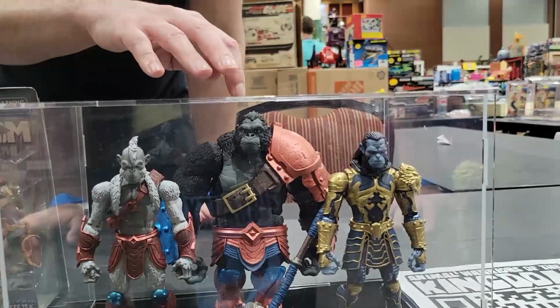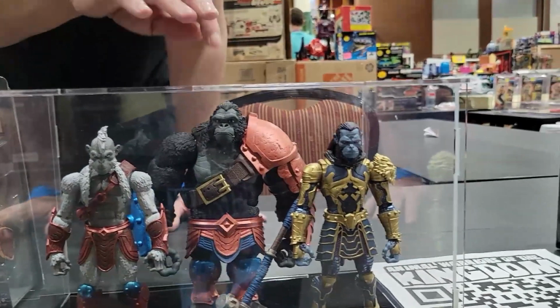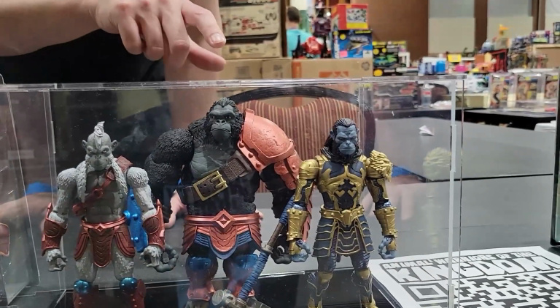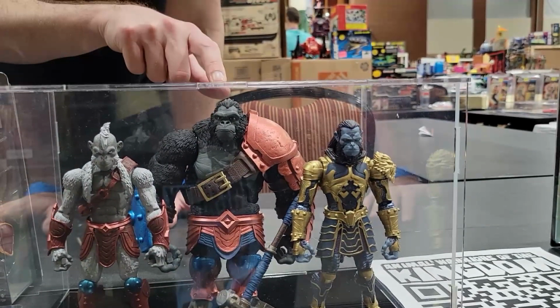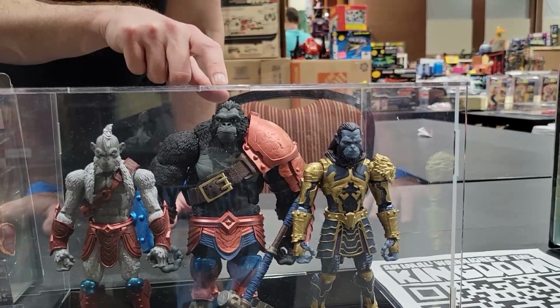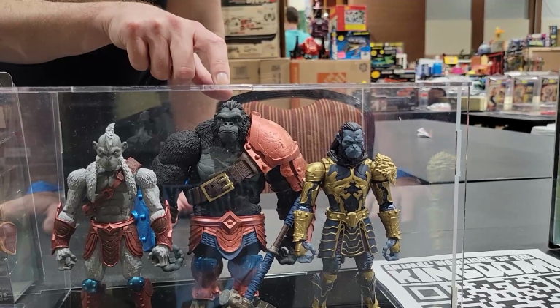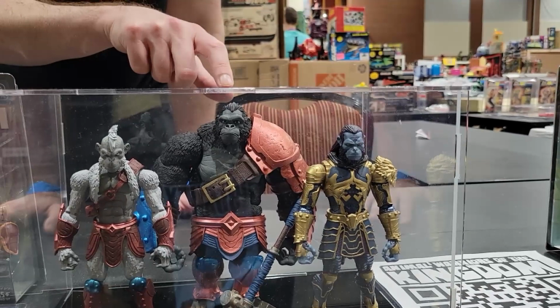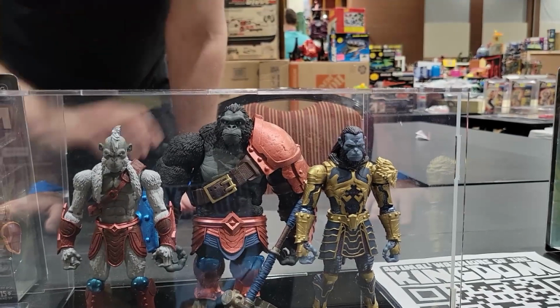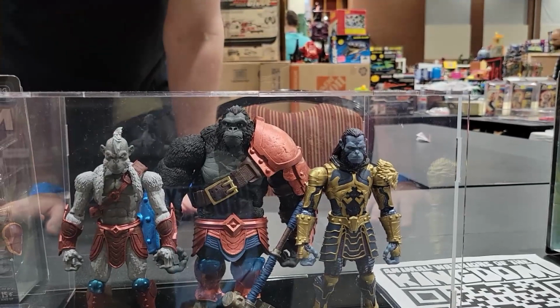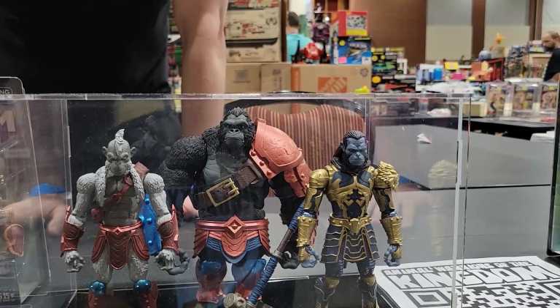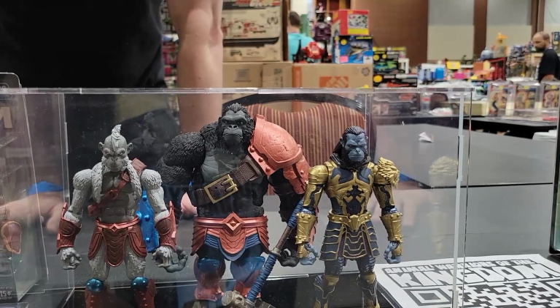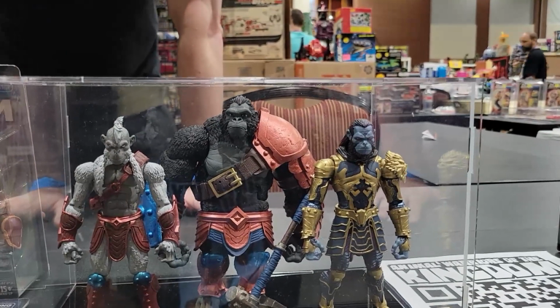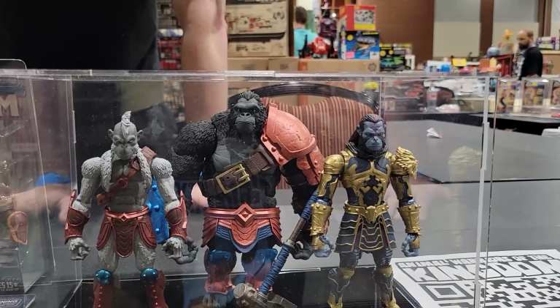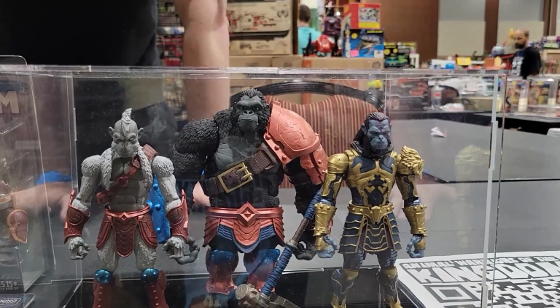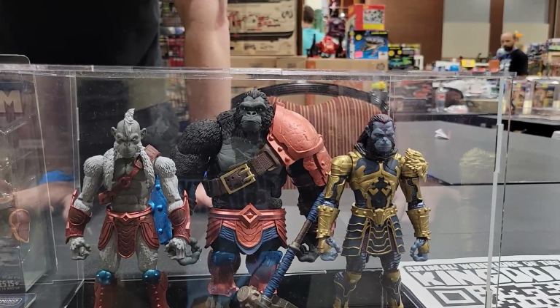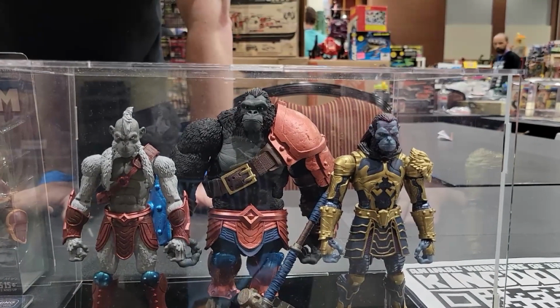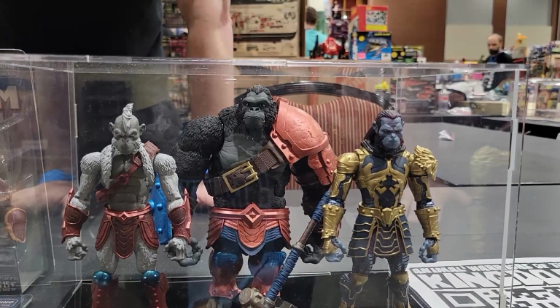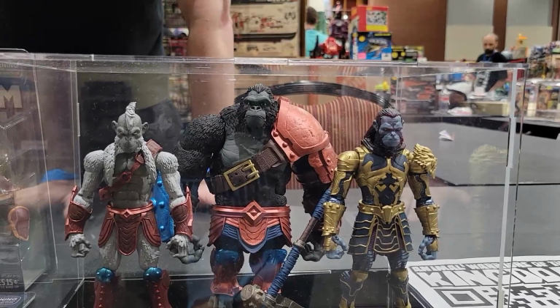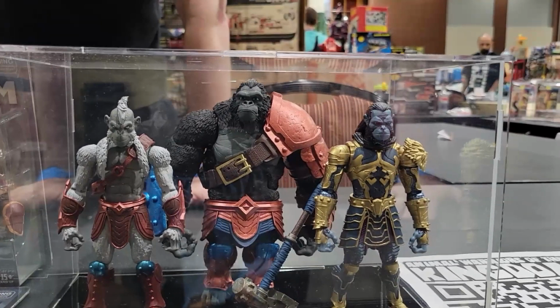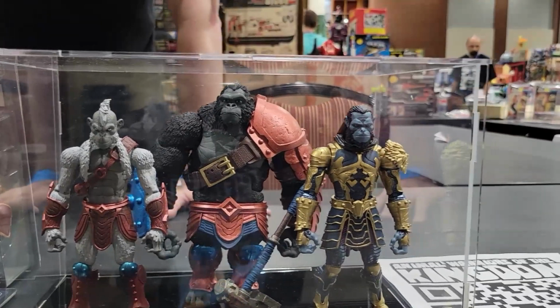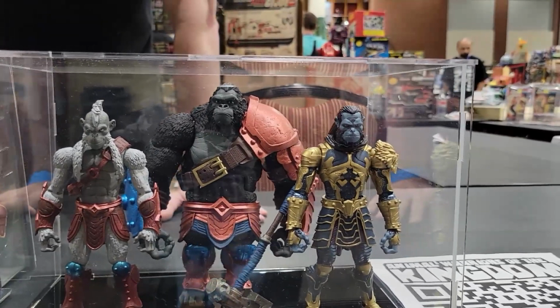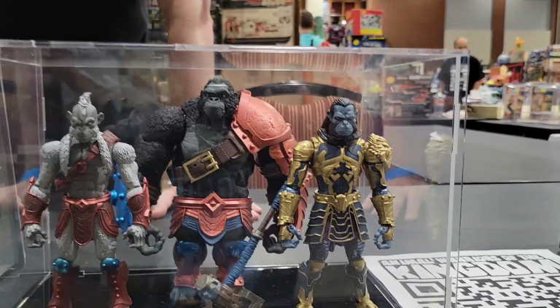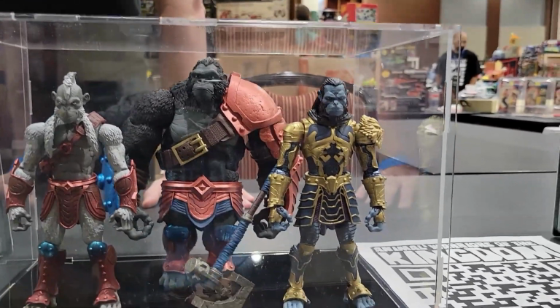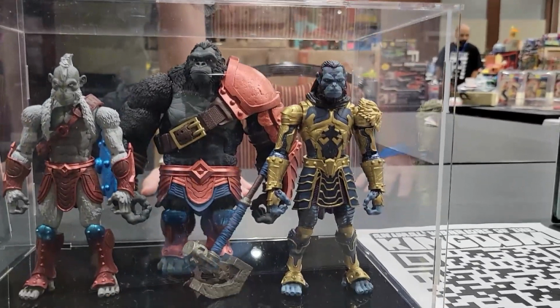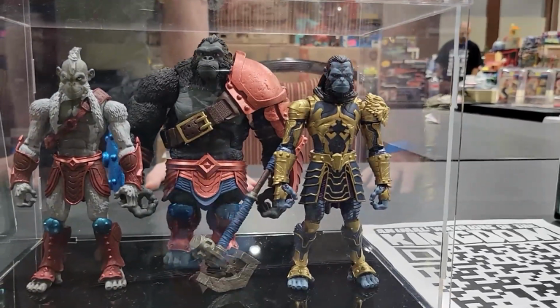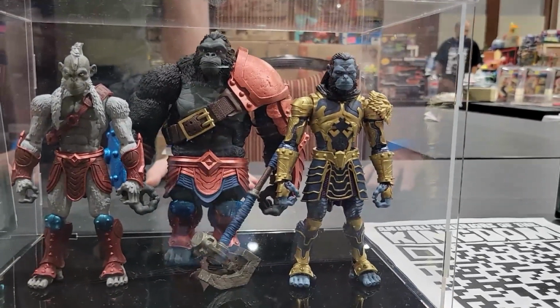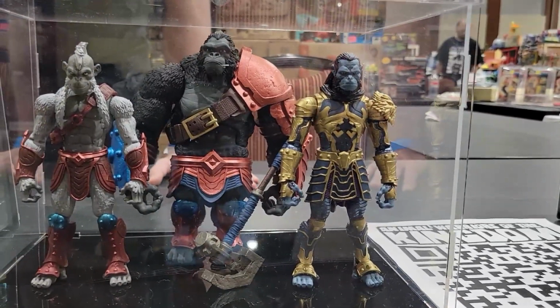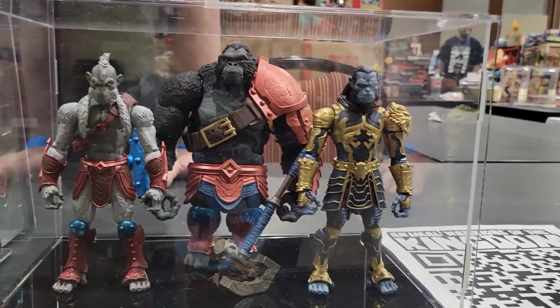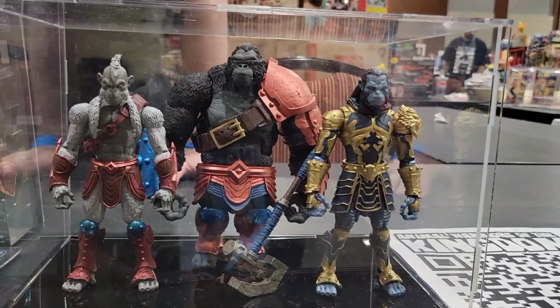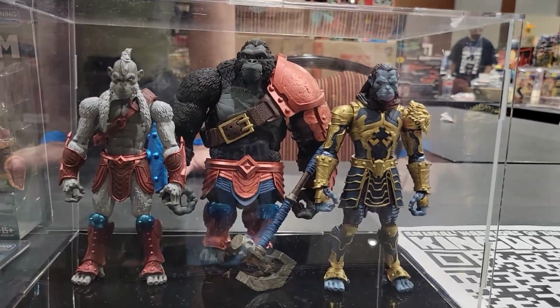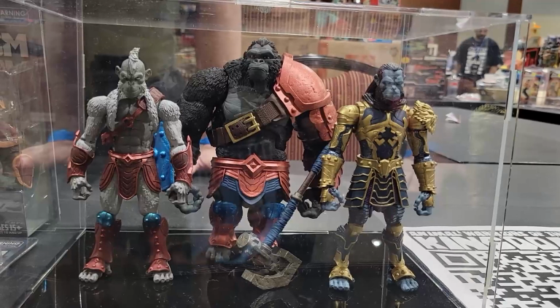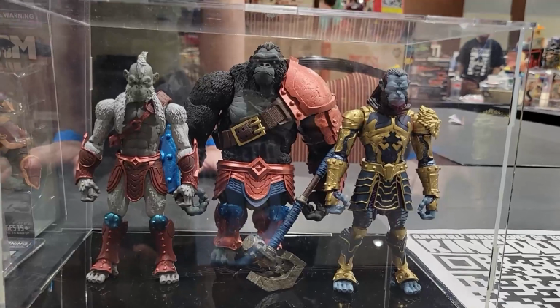He's going to be amazing. This bigger one is very similar to the recent Thanos that was released — the comic book Thanos.